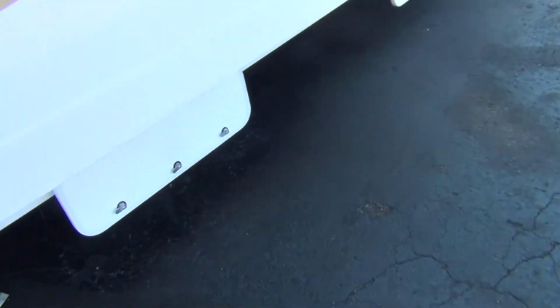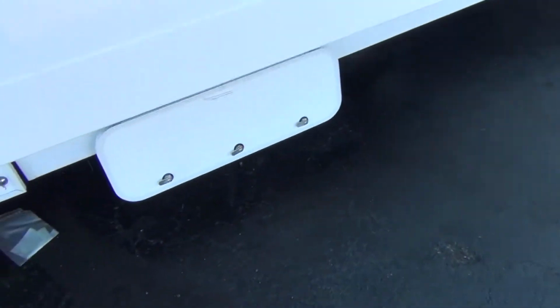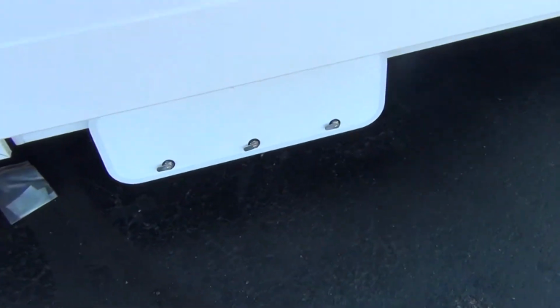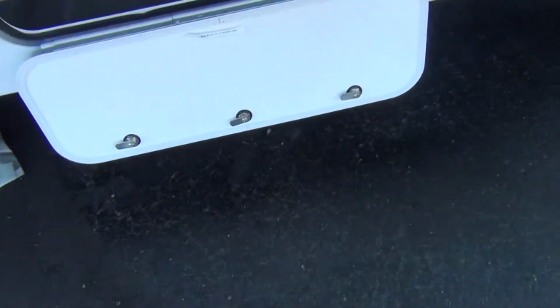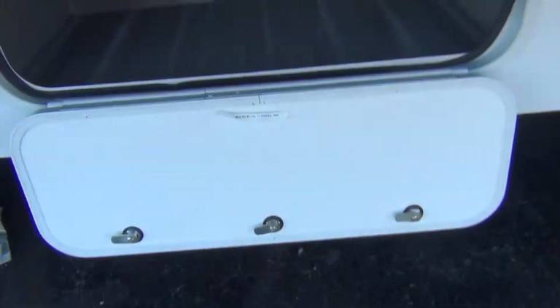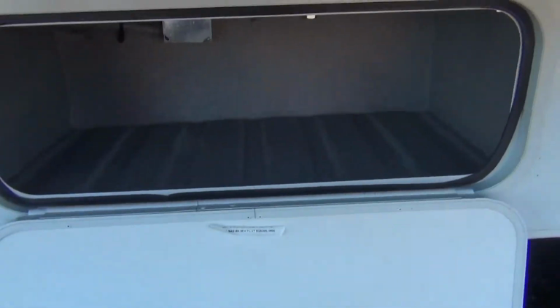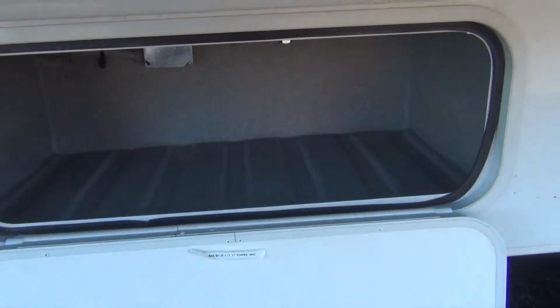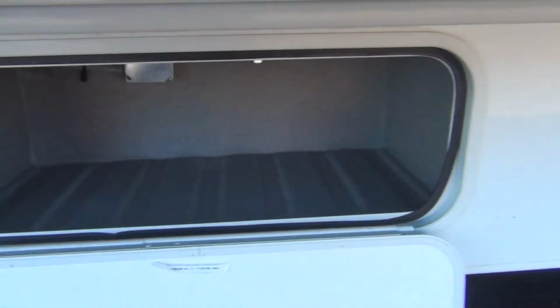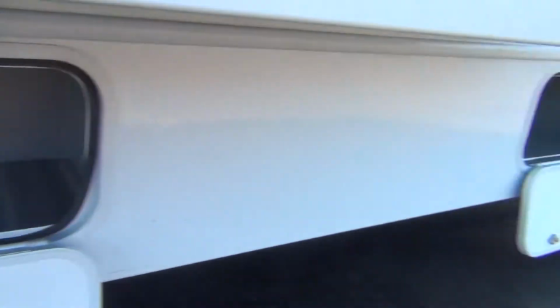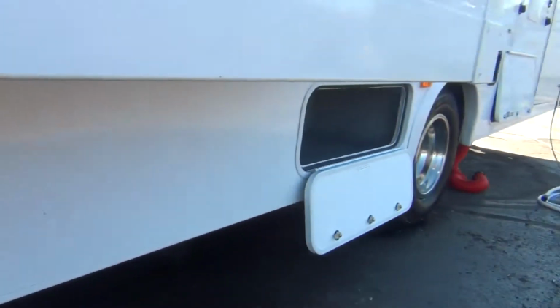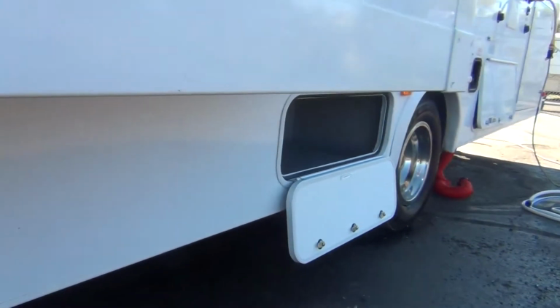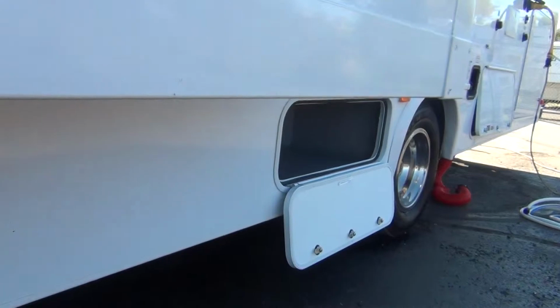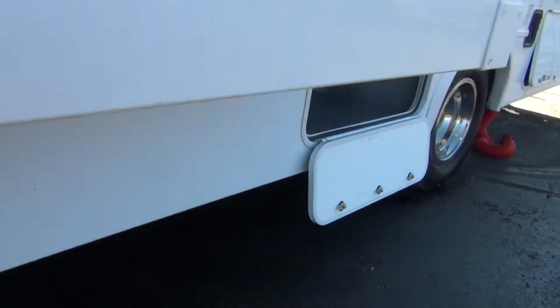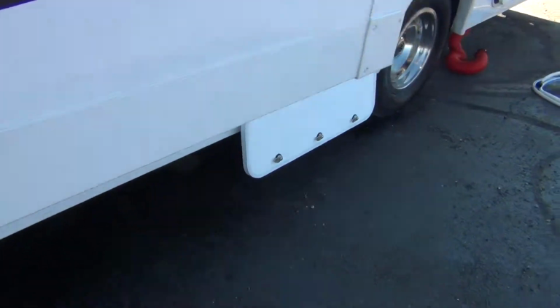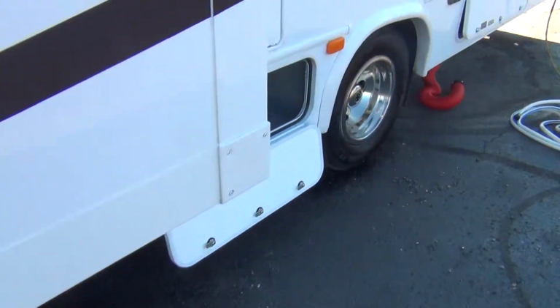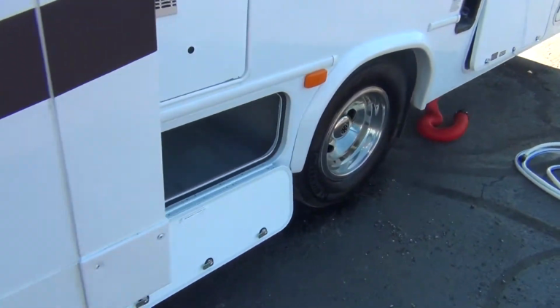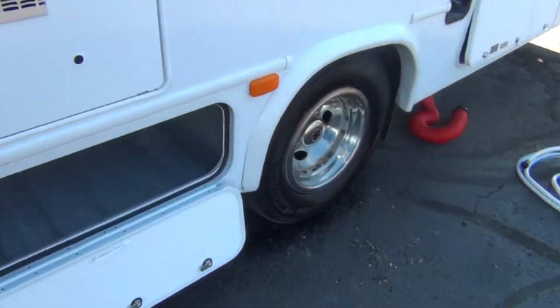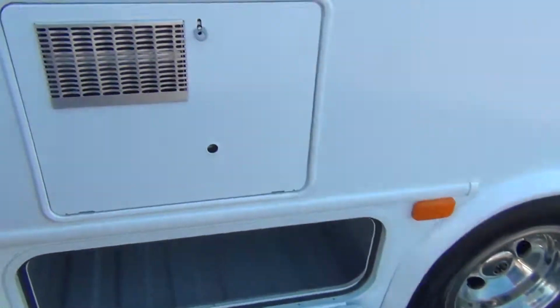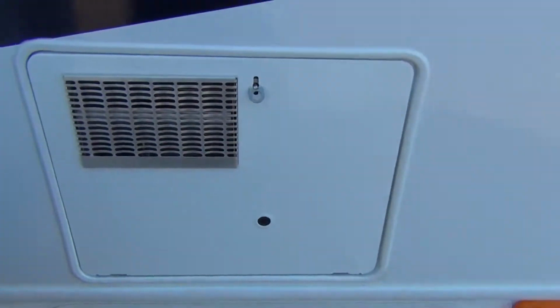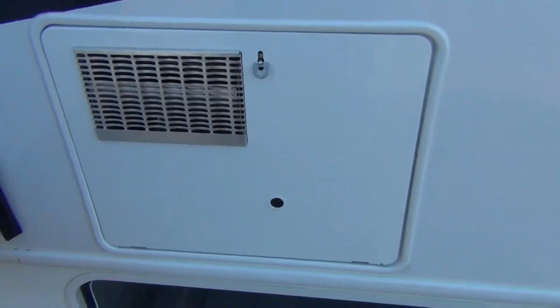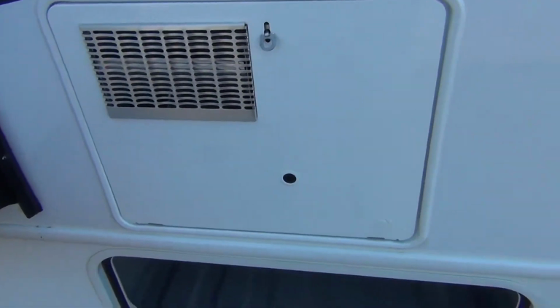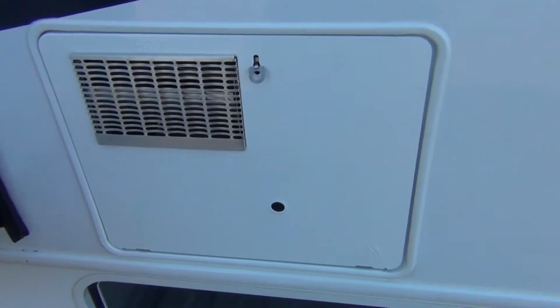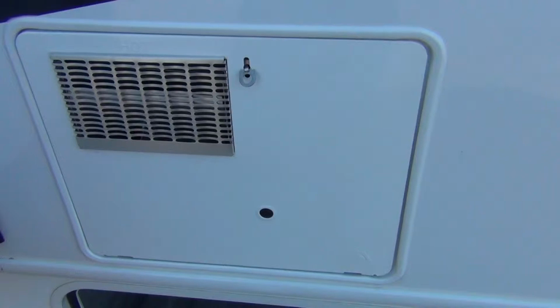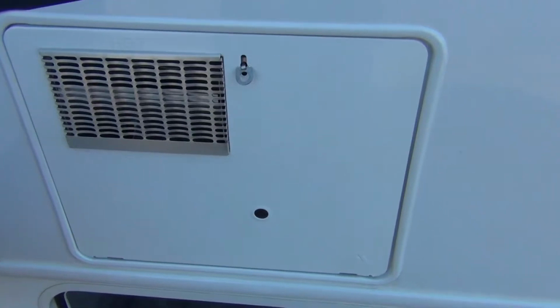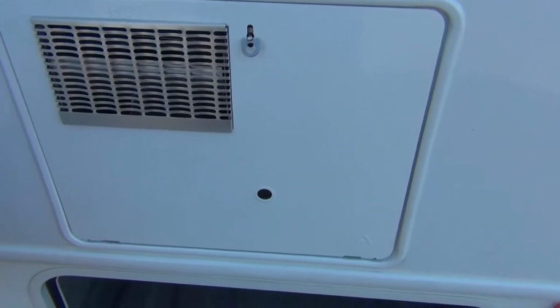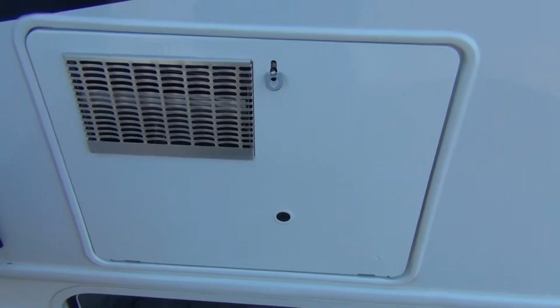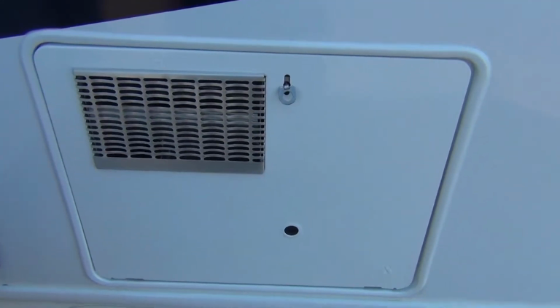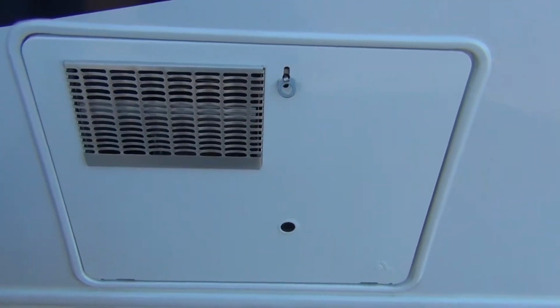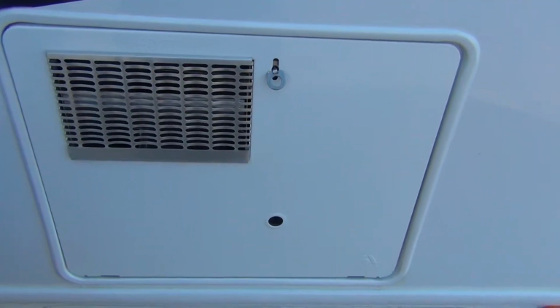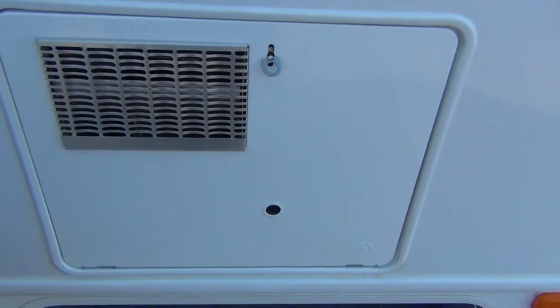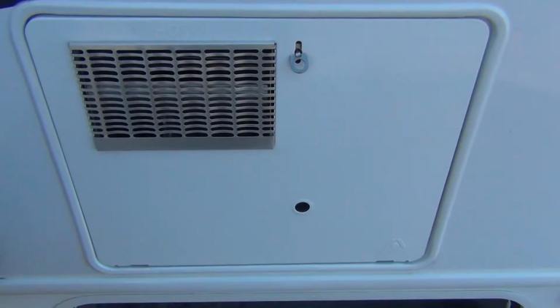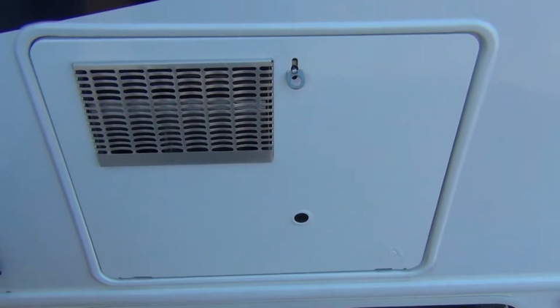The next compartment is just storage, and the one behind it as well. The next door is the outside of the hot water tank — no switches on the outside of this one; they're all located on the inside.